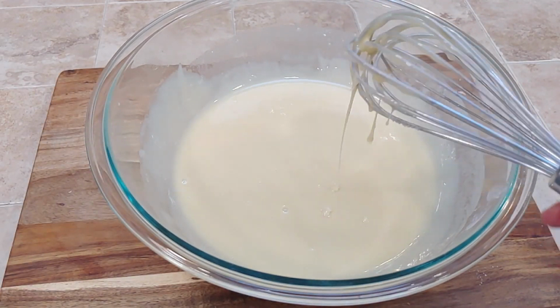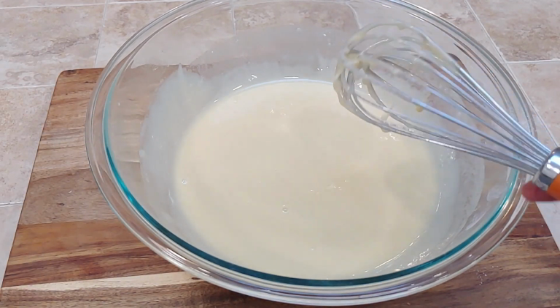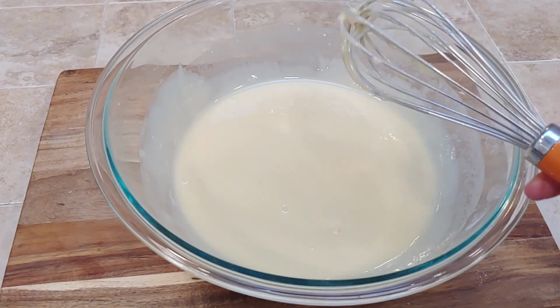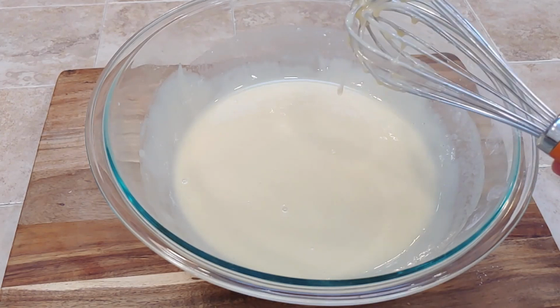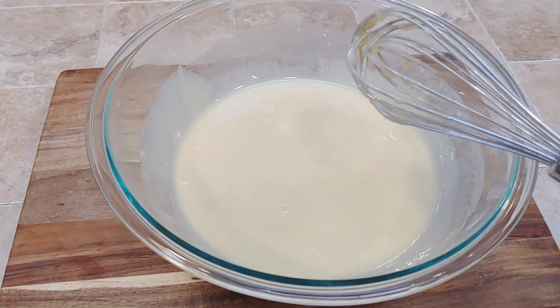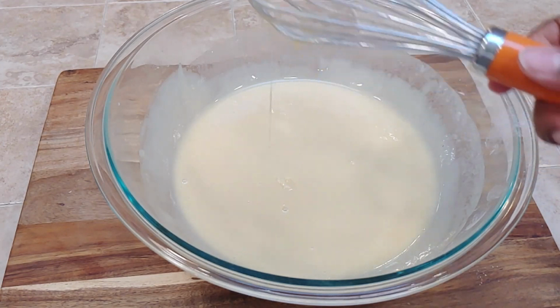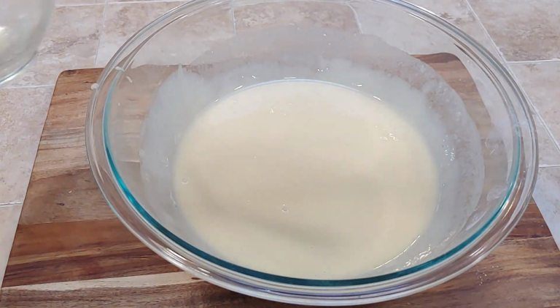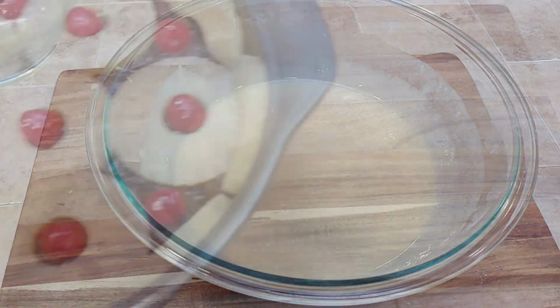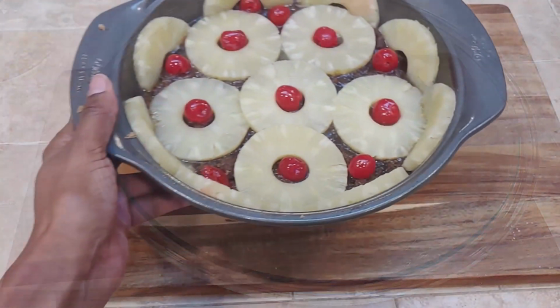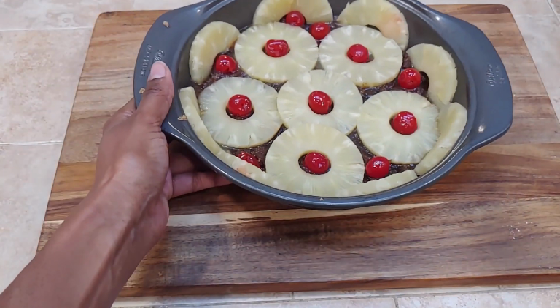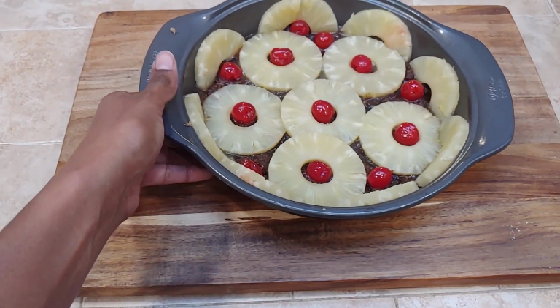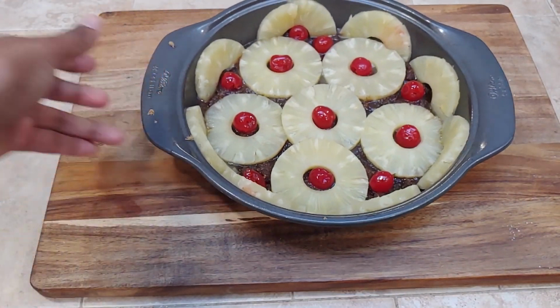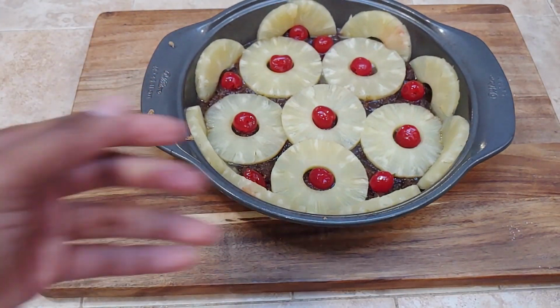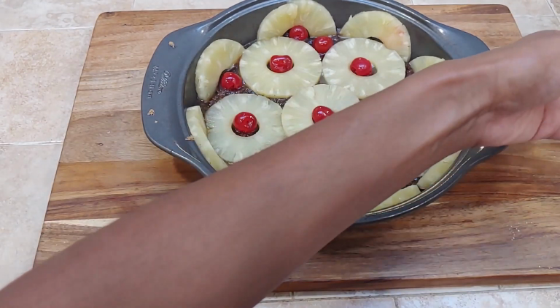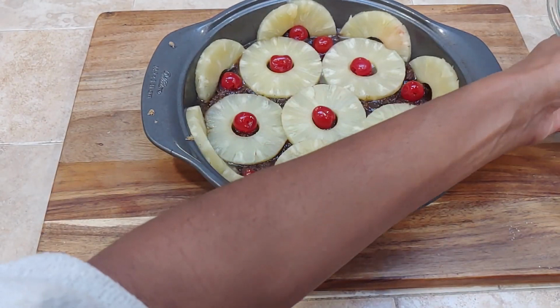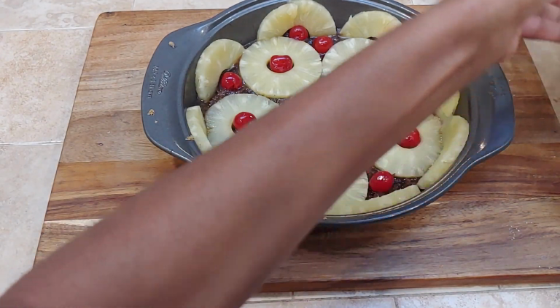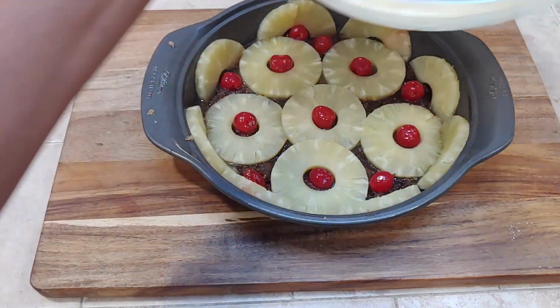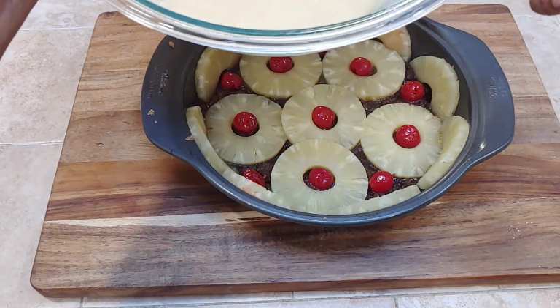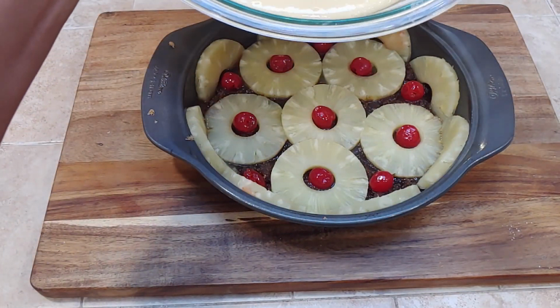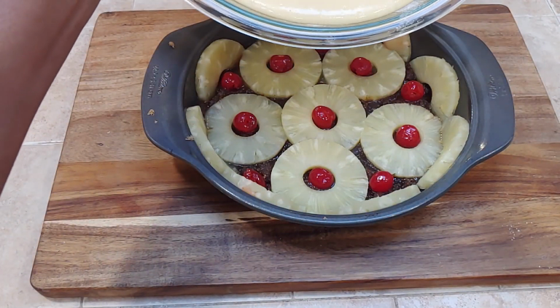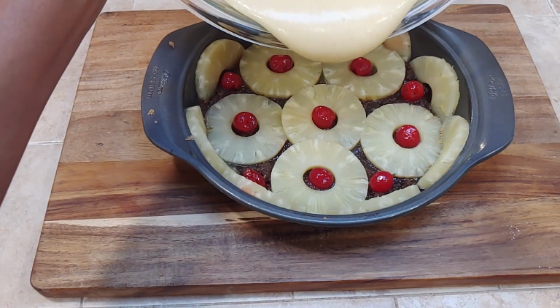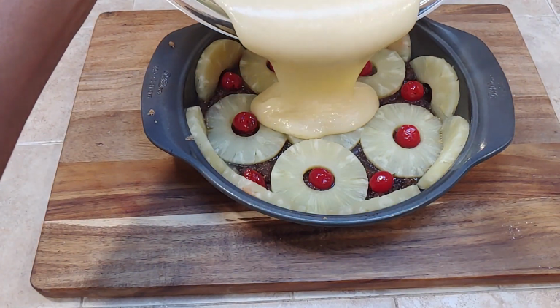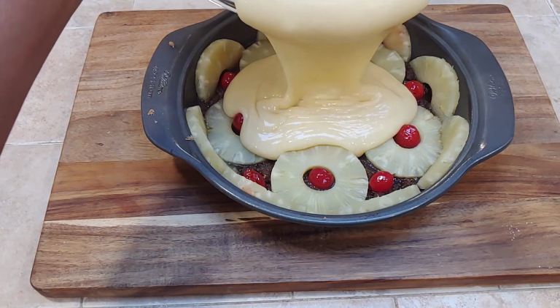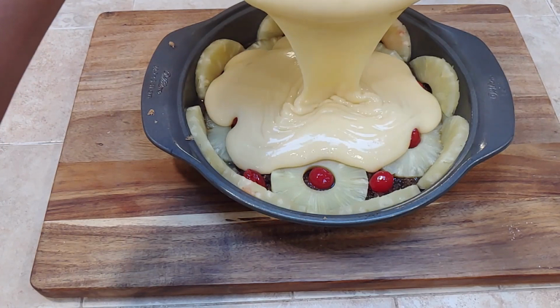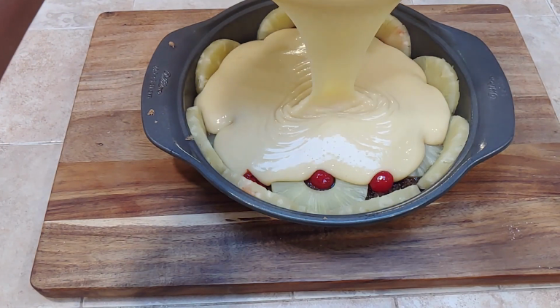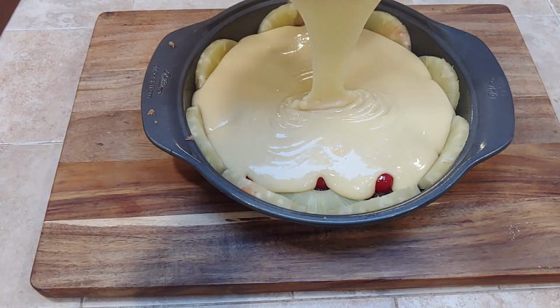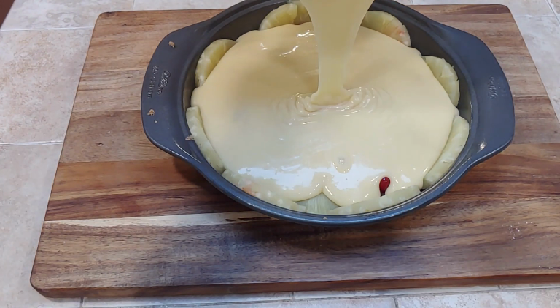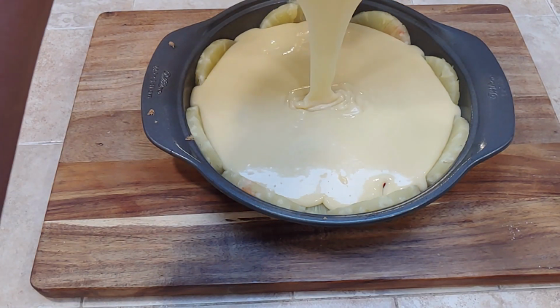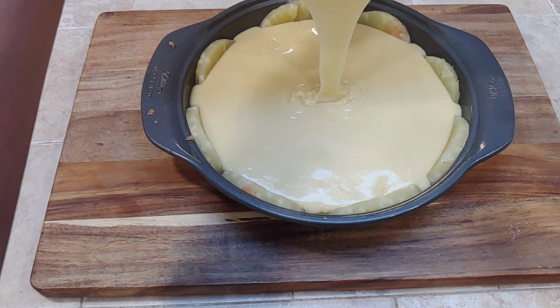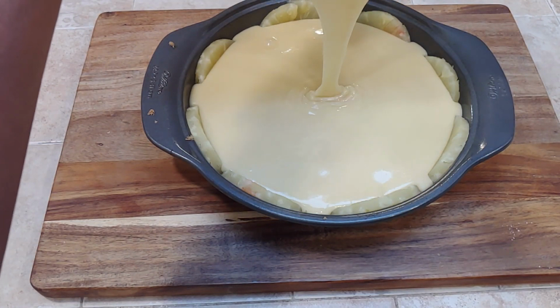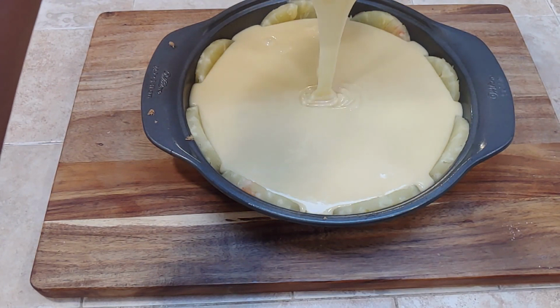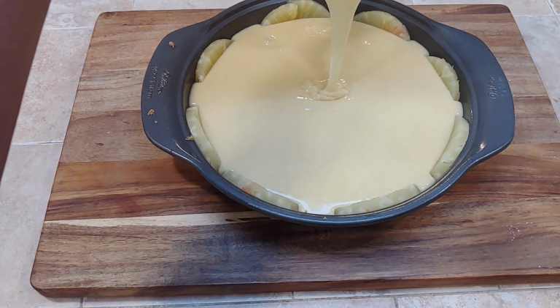Now that we have a nice smooth batter, we can go ahead and move on to the next step. We're going to get our prepared pan and just pour the batter right in, right on over the pineapple, the maraschino cherries, and the caramel. Make sure you get it all in there.